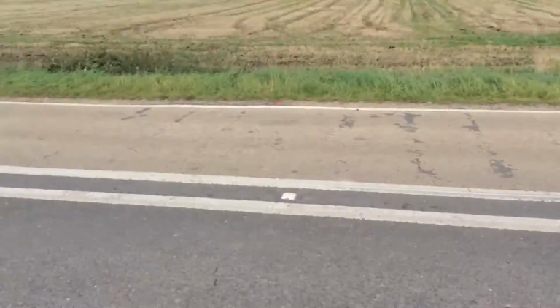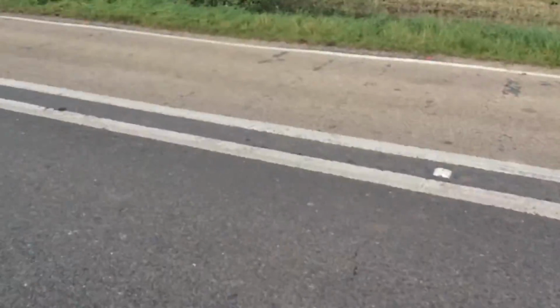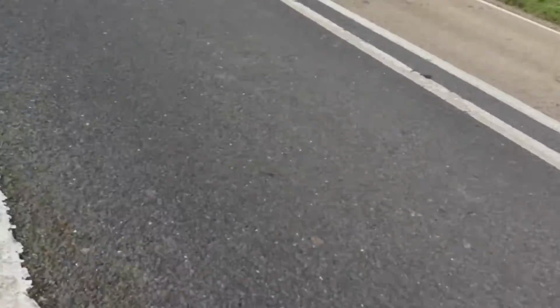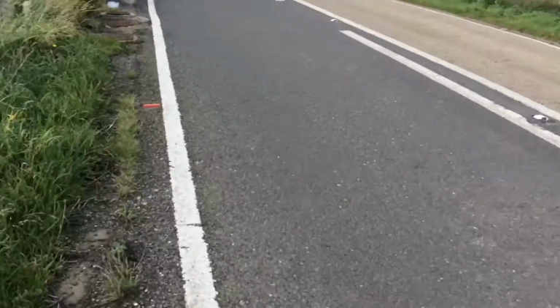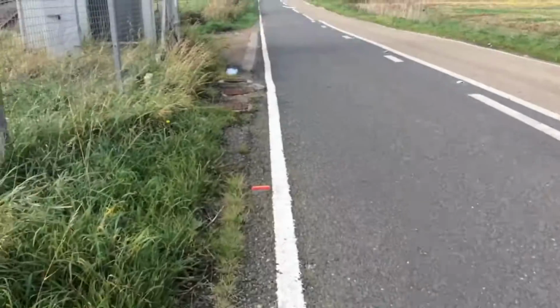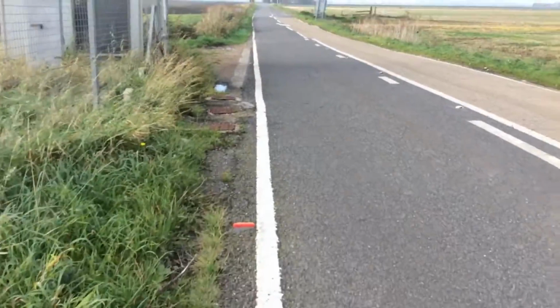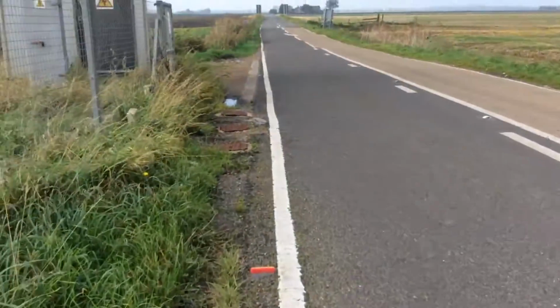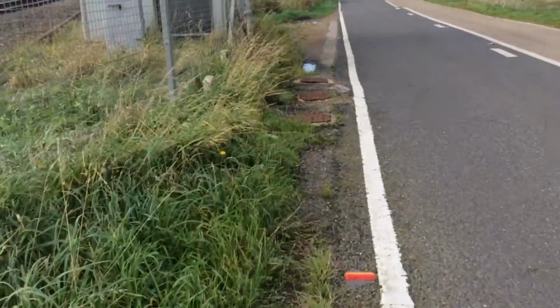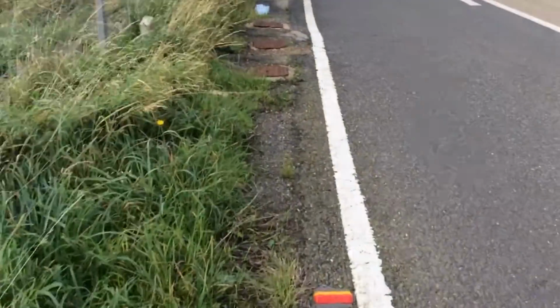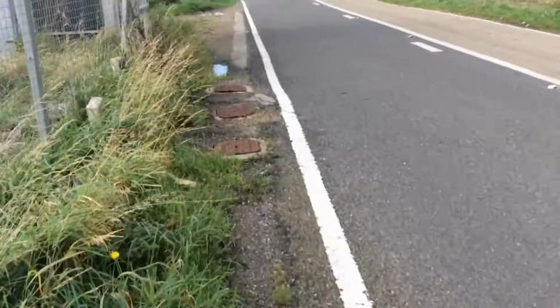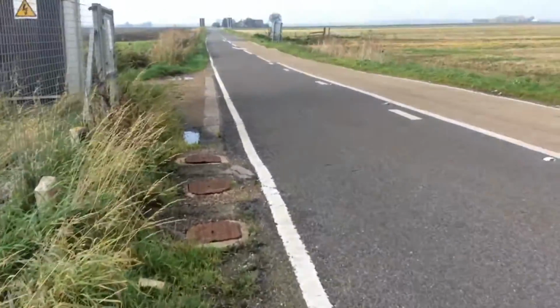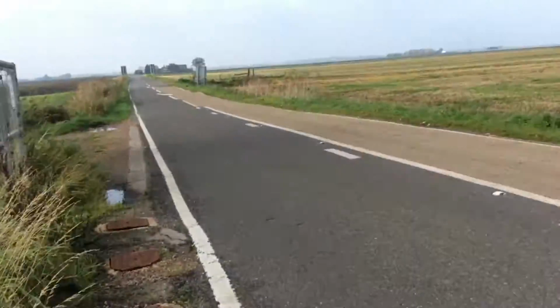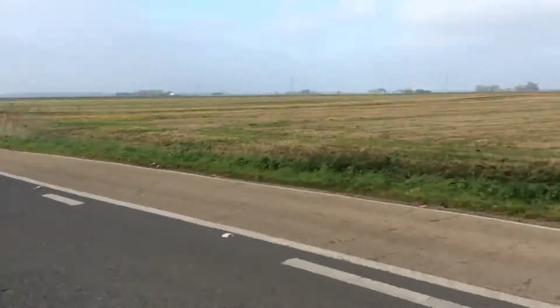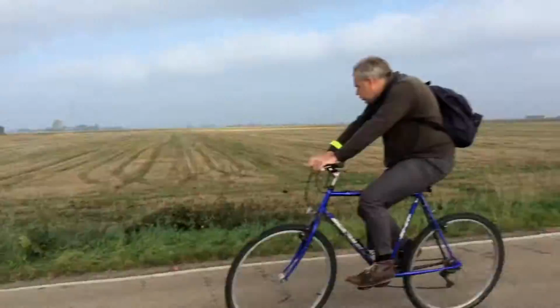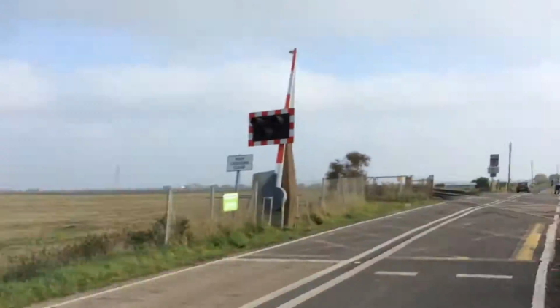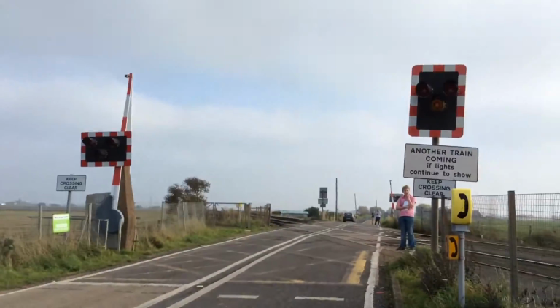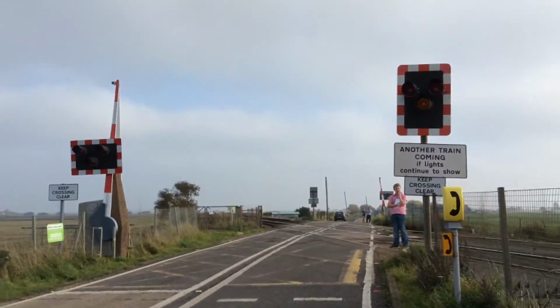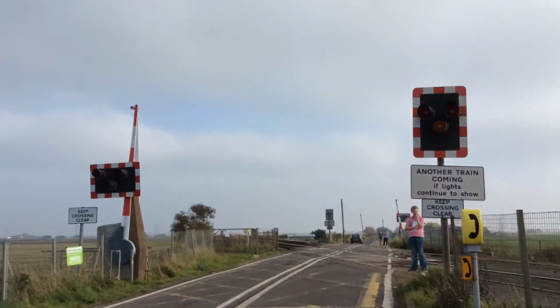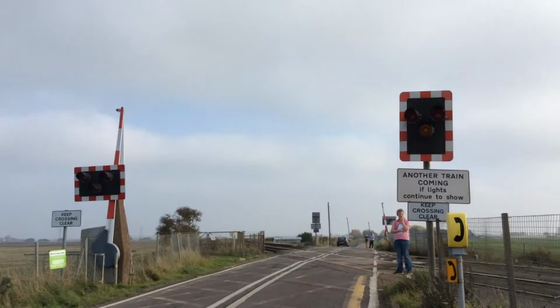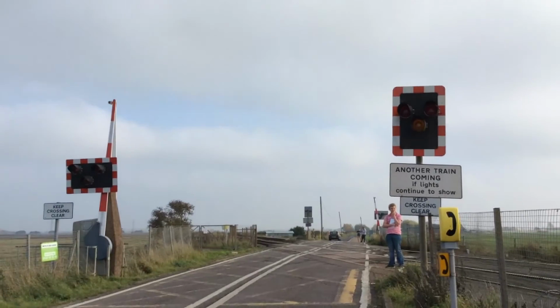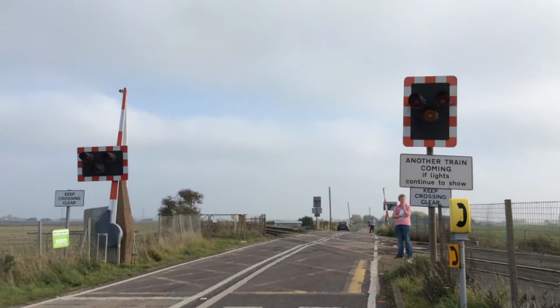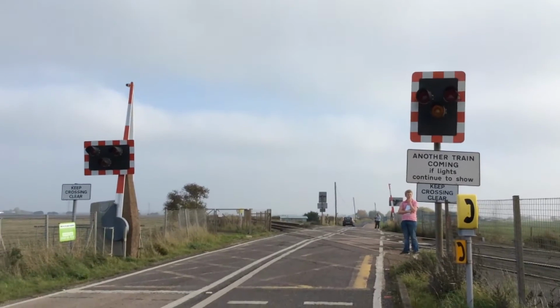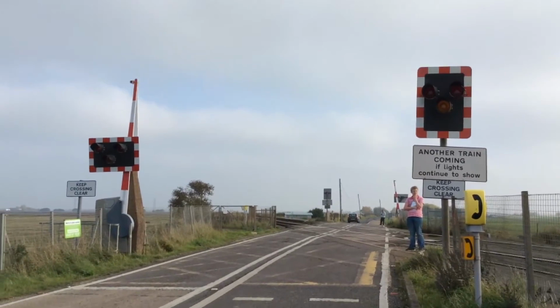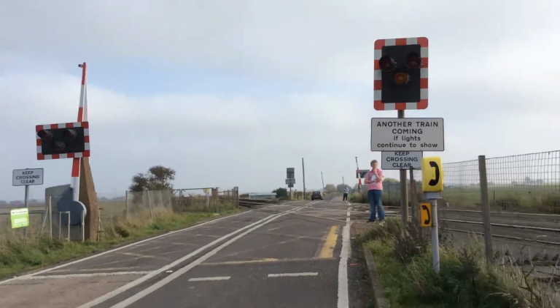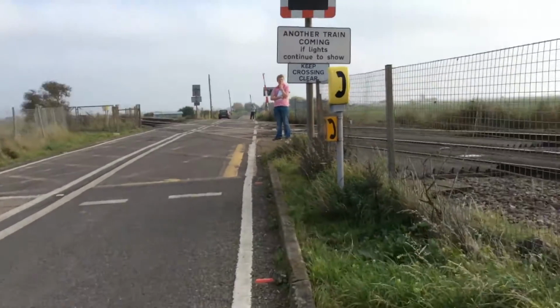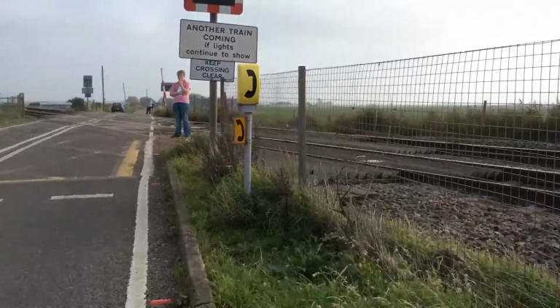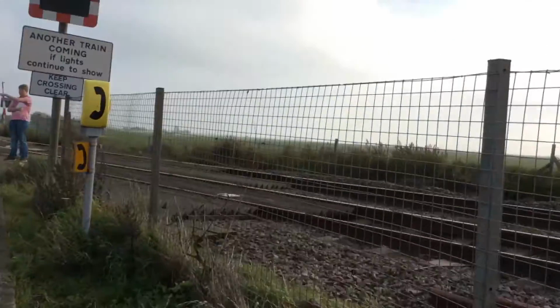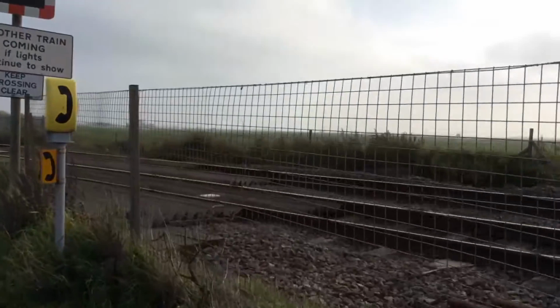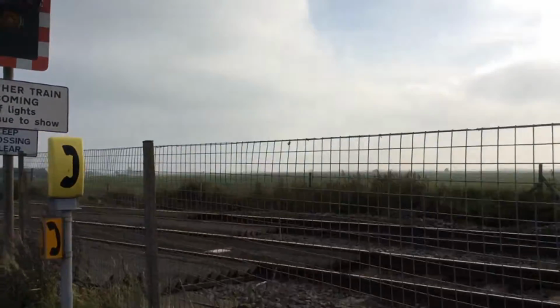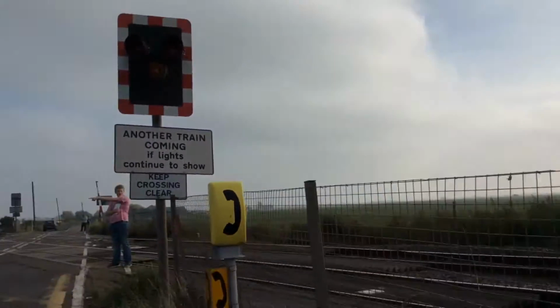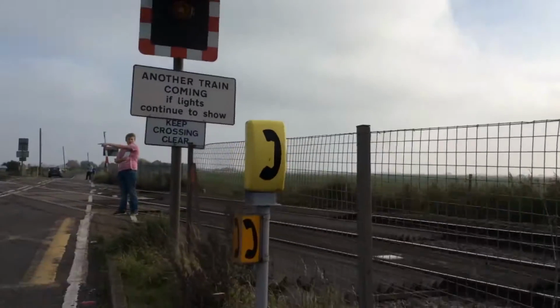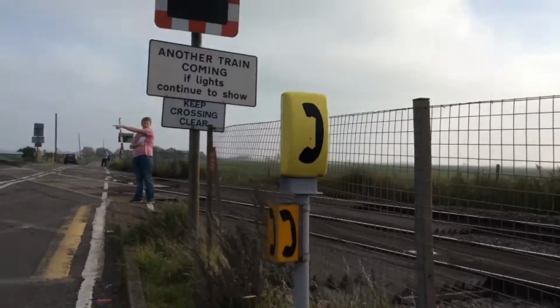So now let's get the far back shot. Here's the far back shot of the crossing. So yeah guys, this is Three Horseshoes No. 1 level crossing.